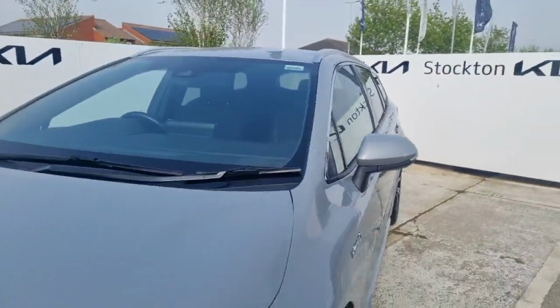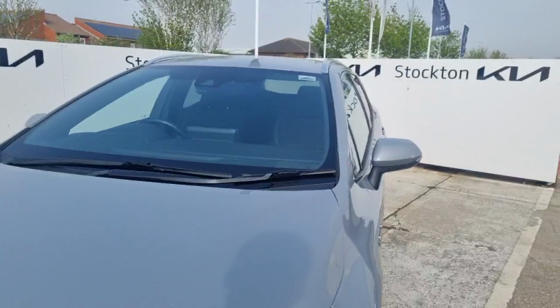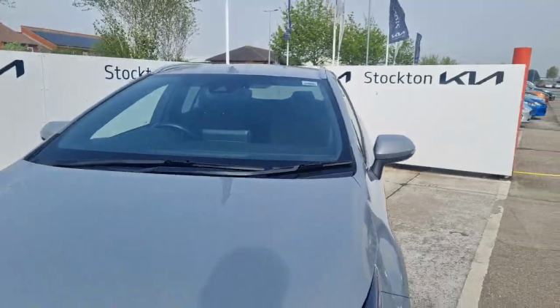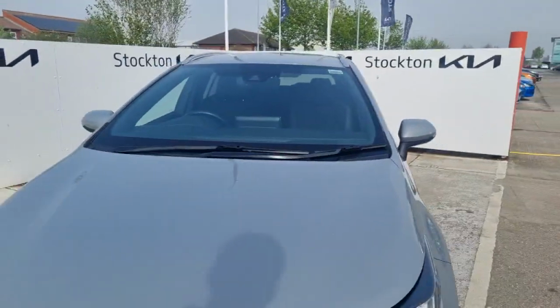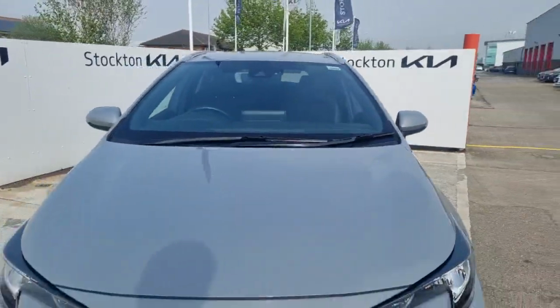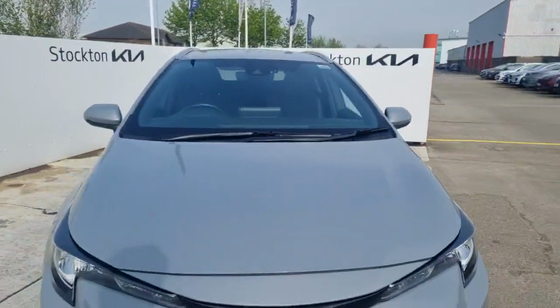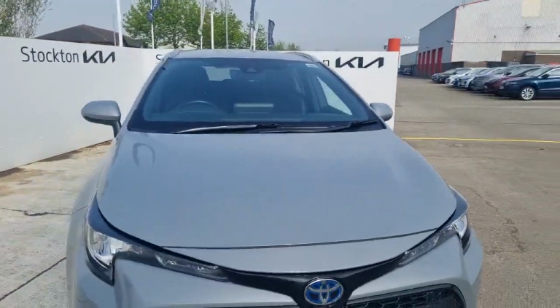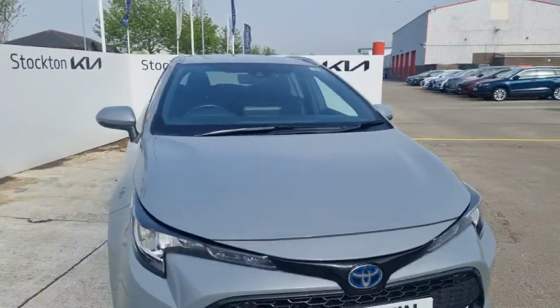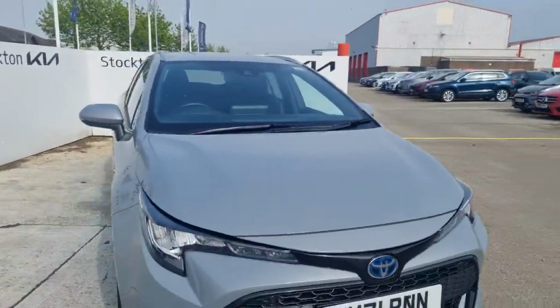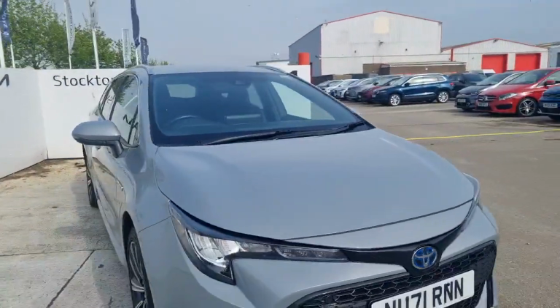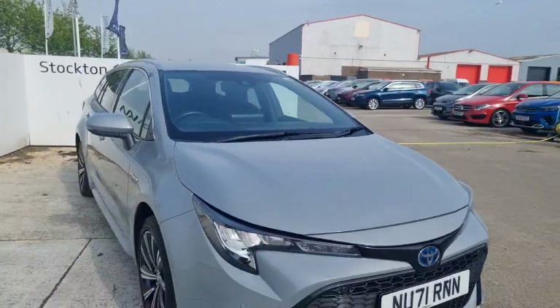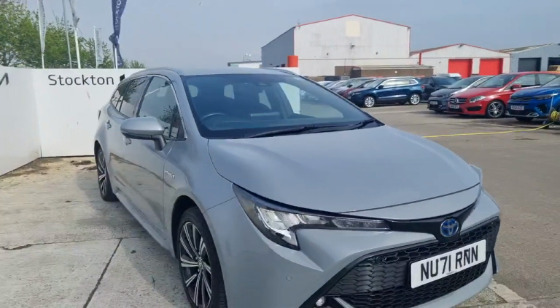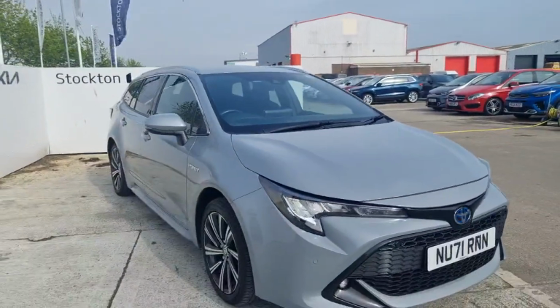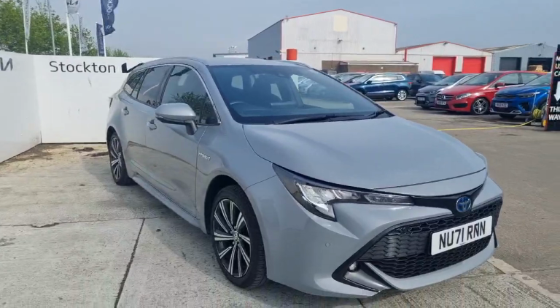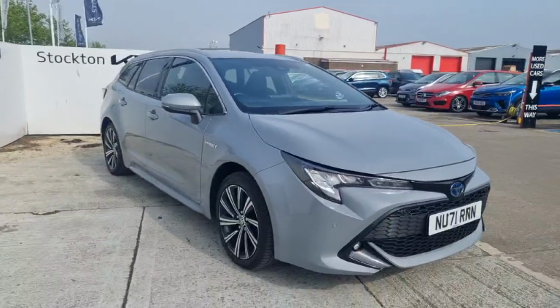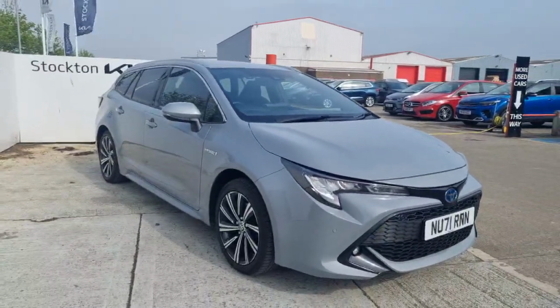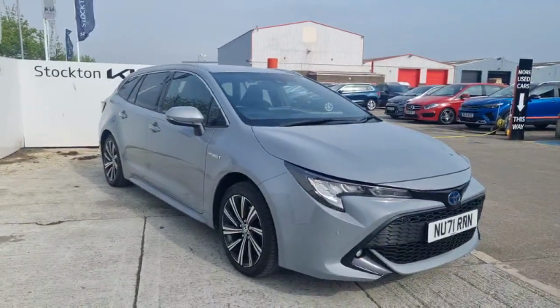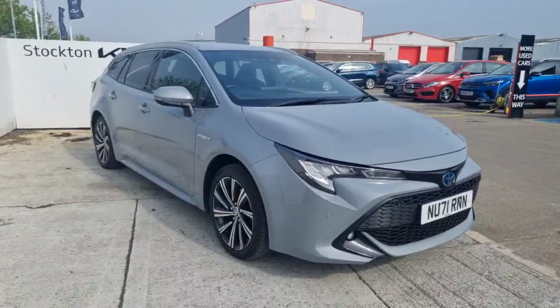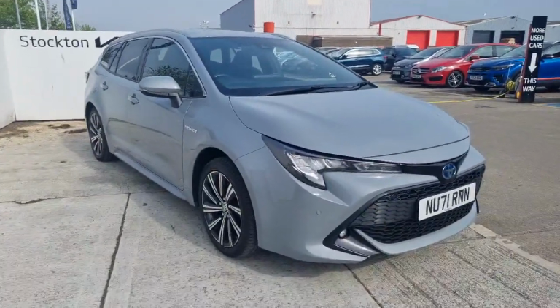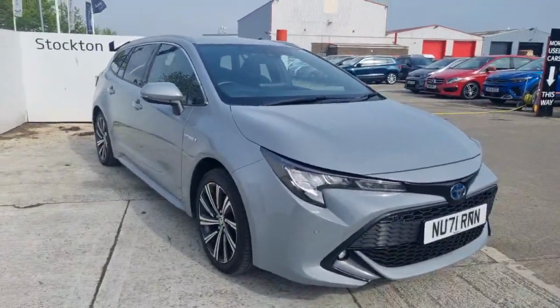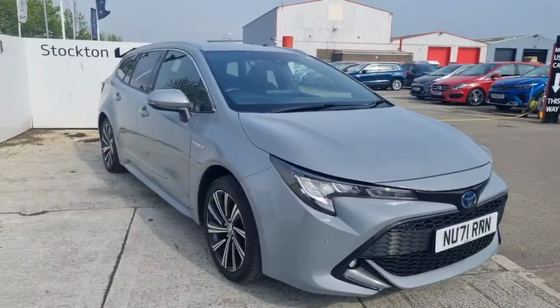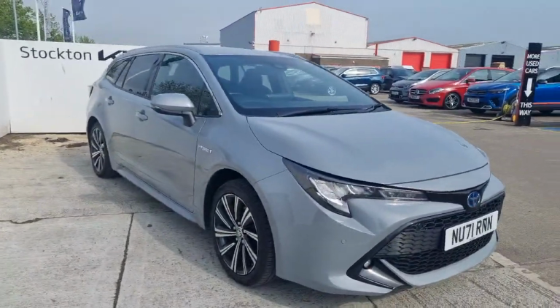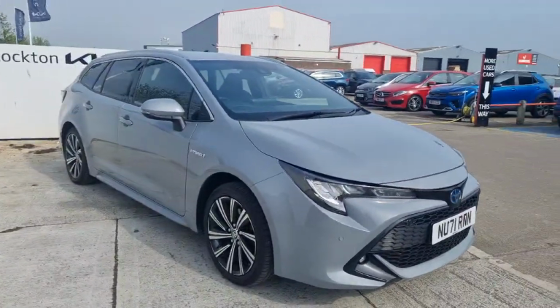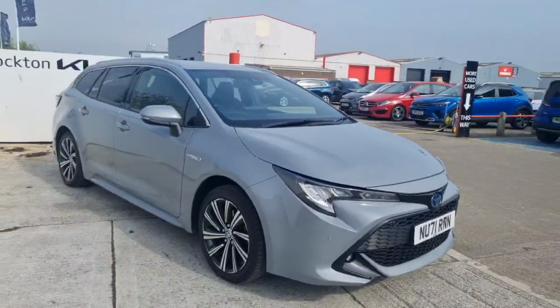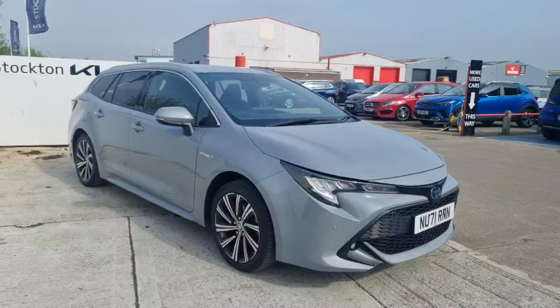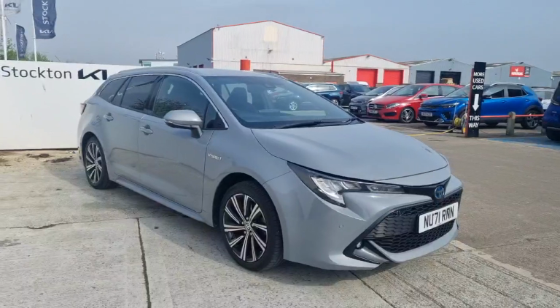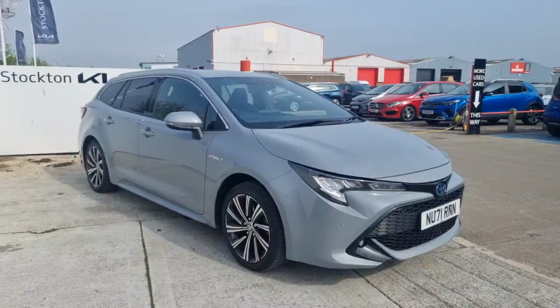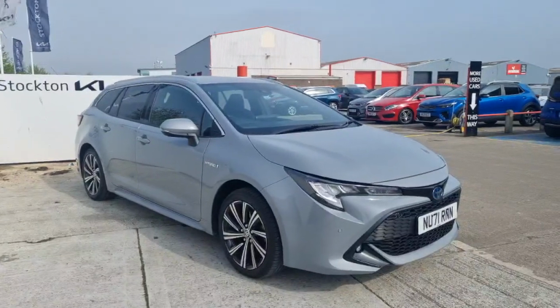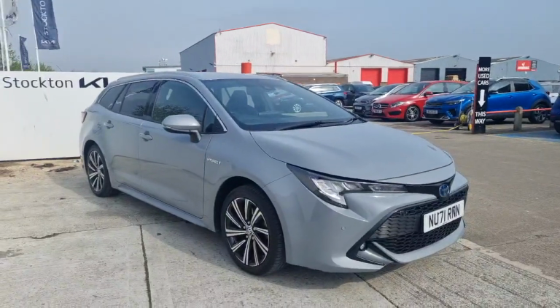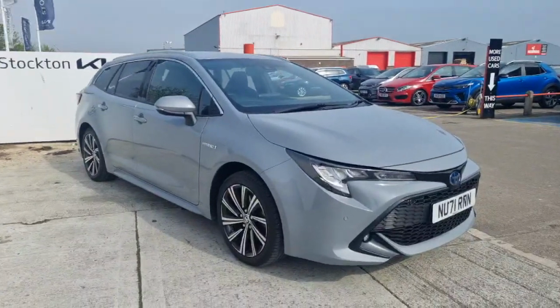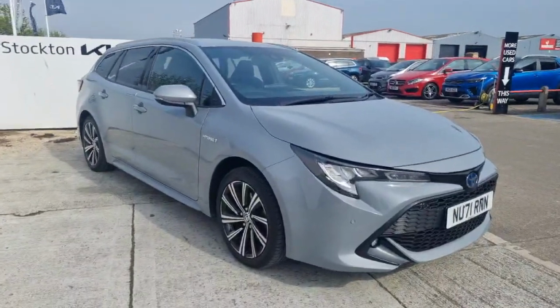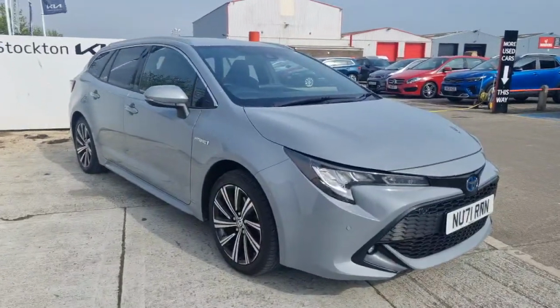It's just something a bit different. If you're wanting a nice practical estate car for the family, for a hobby, for business use - this is a really, really lovely hybrid one to consider. I'll run through some interior features on this vehicle because there is a lot that comes on this model, with it being the Design model.